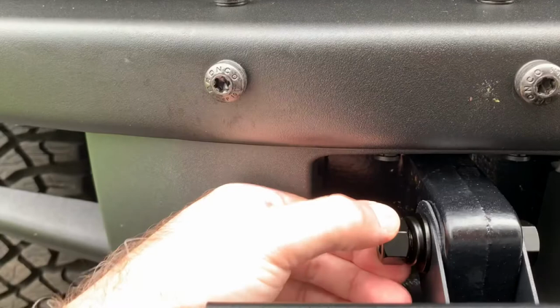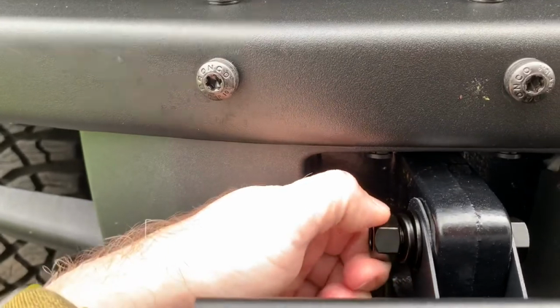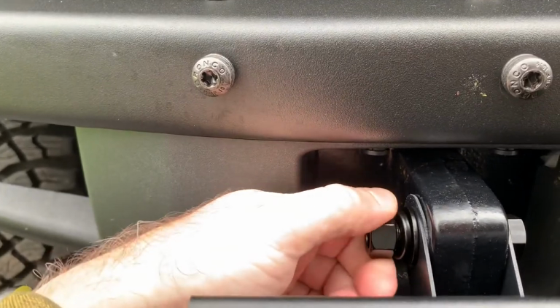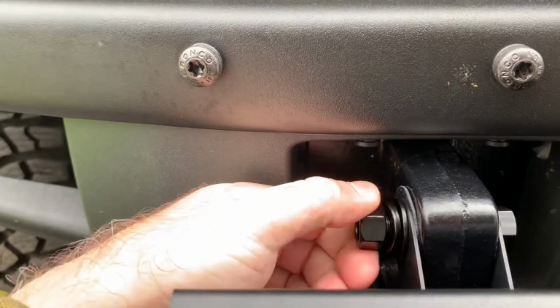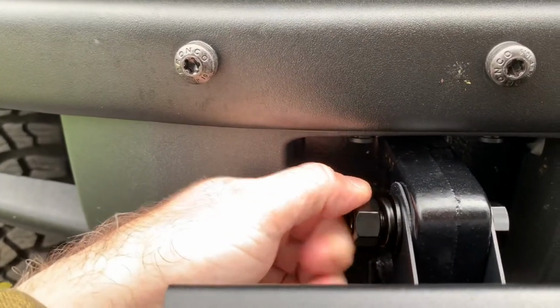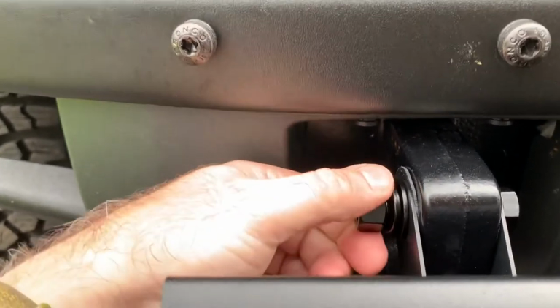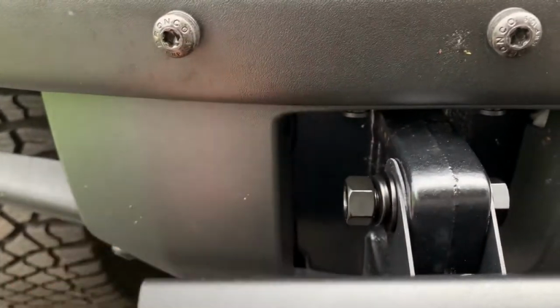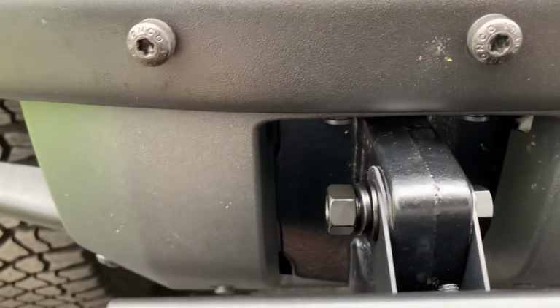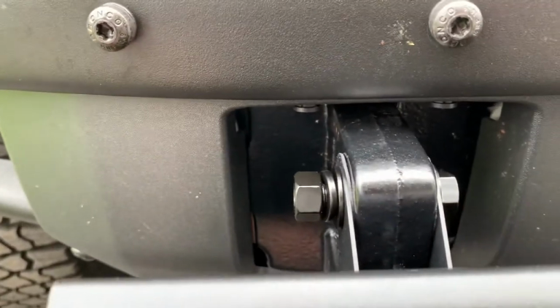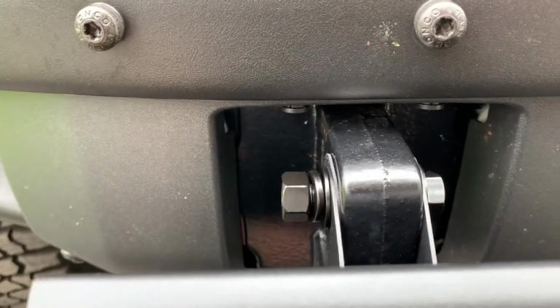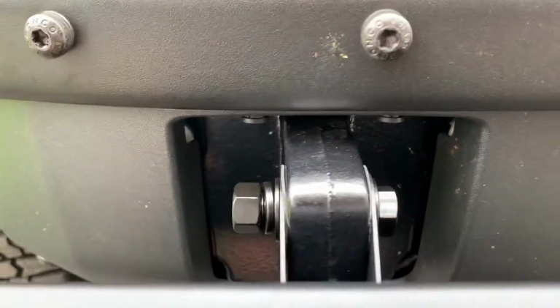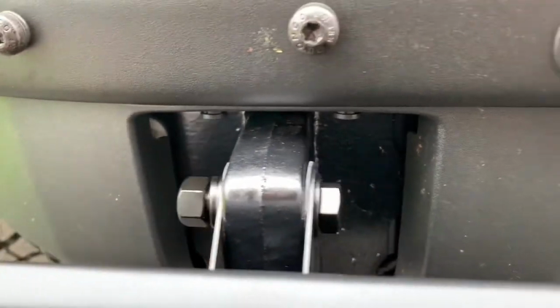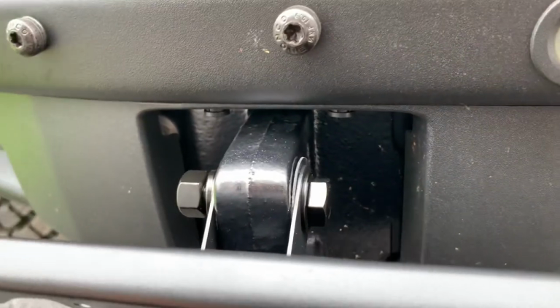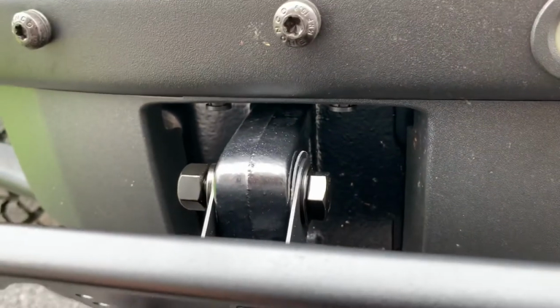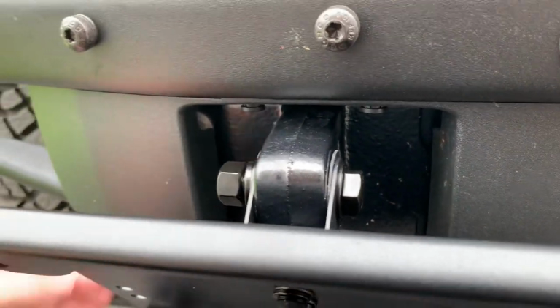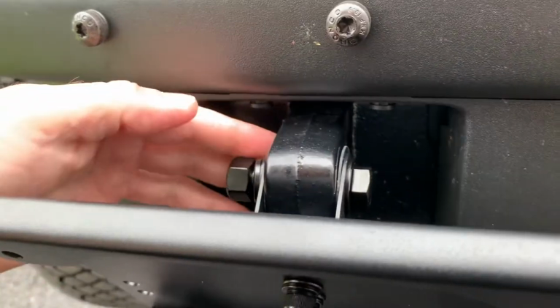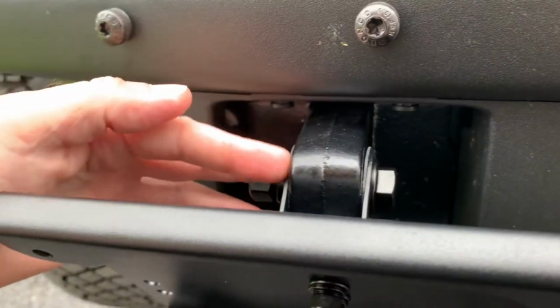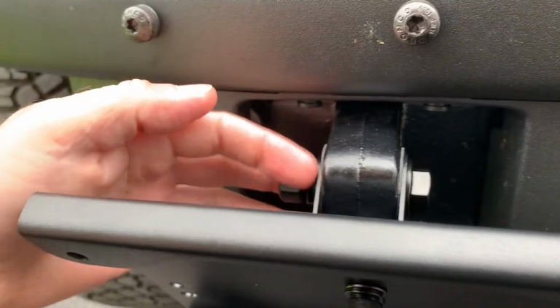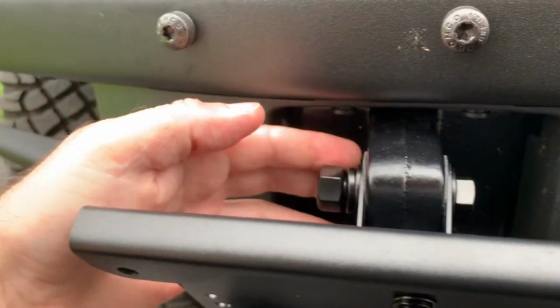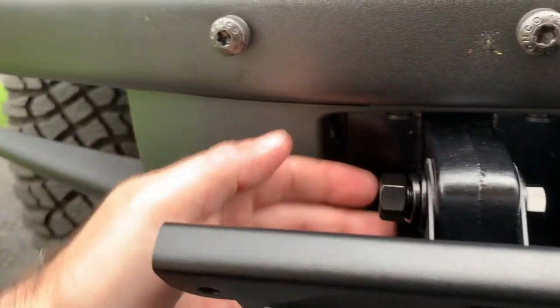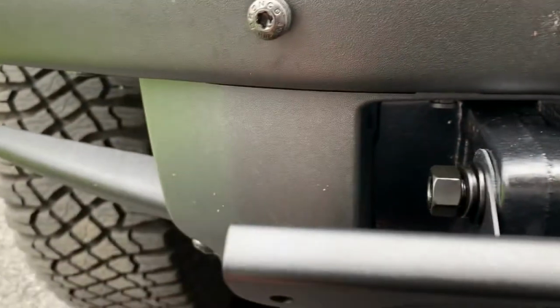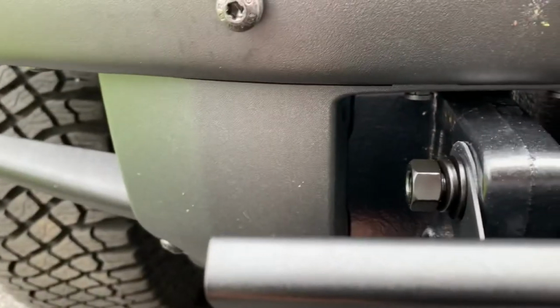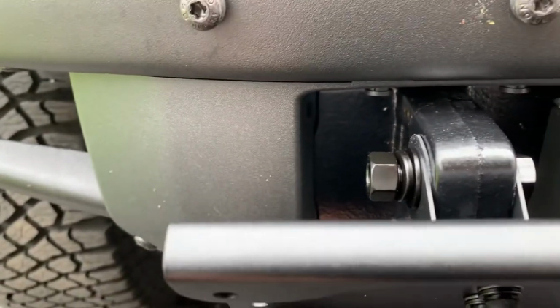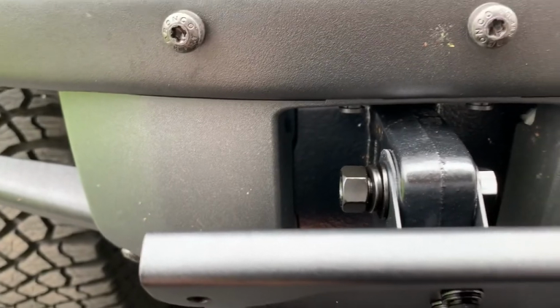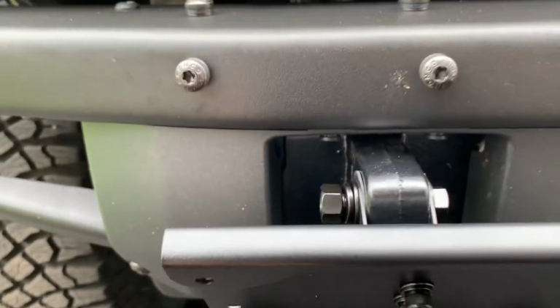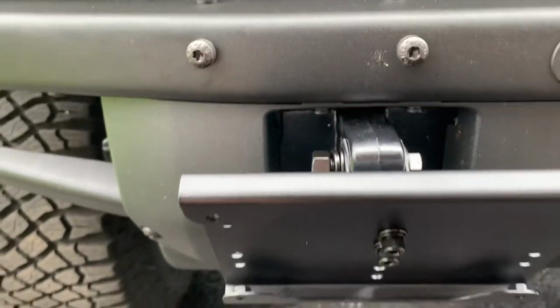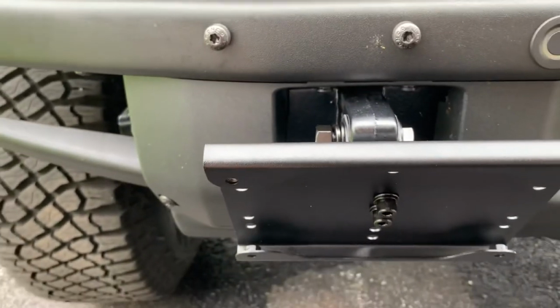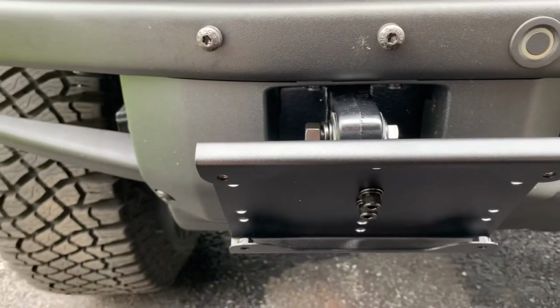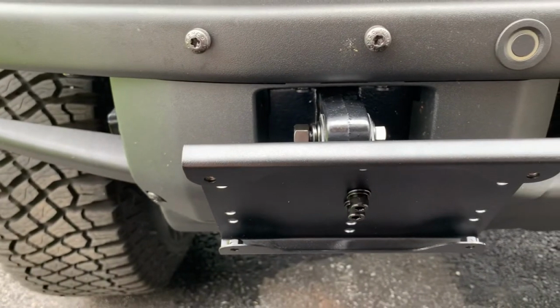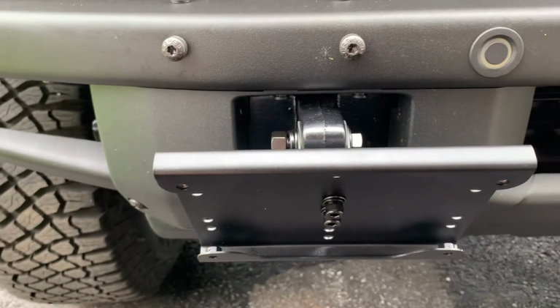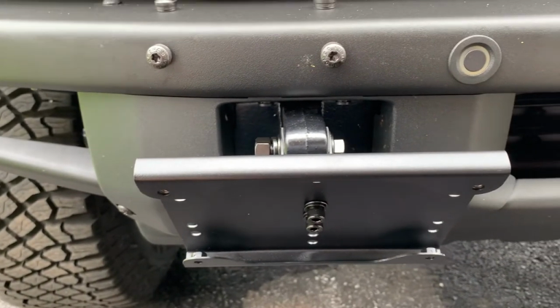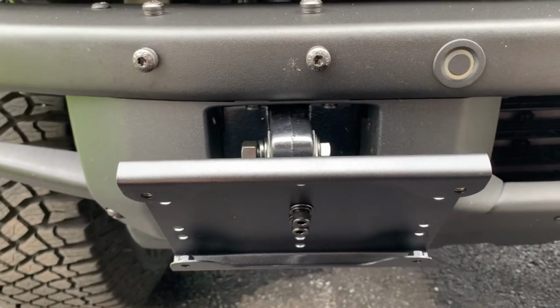Three-quarter bolt — pretty easy. Make sure you get the rubber gaskets in there okay. Just going to be tightening it all down and installing the license plate.